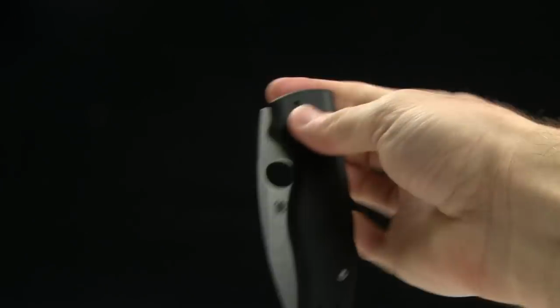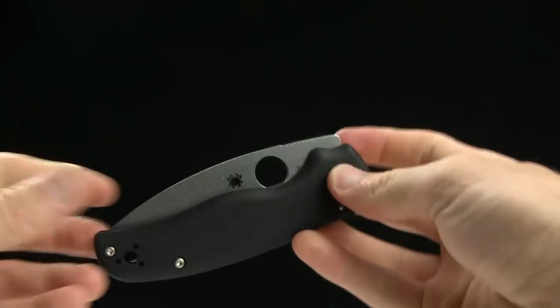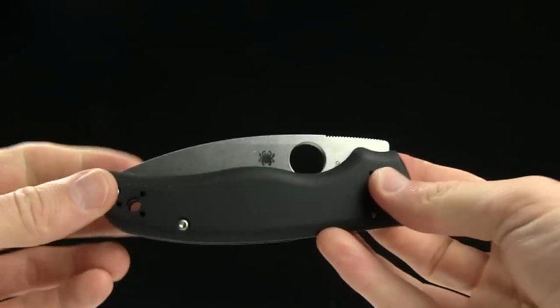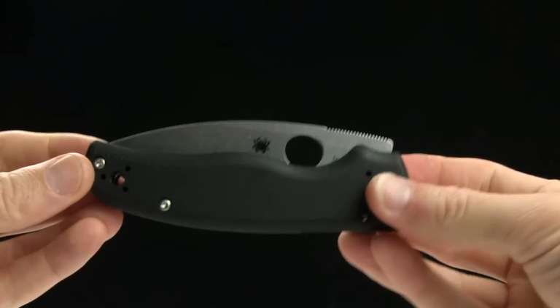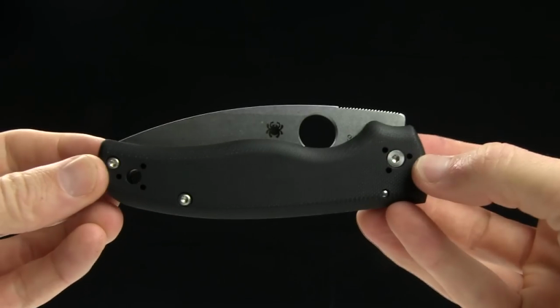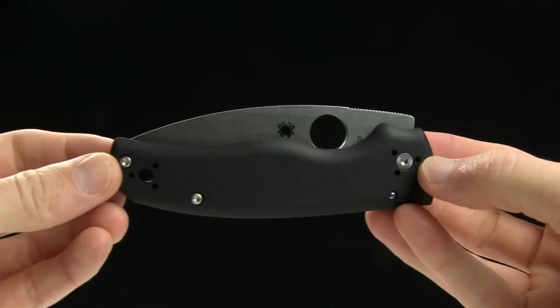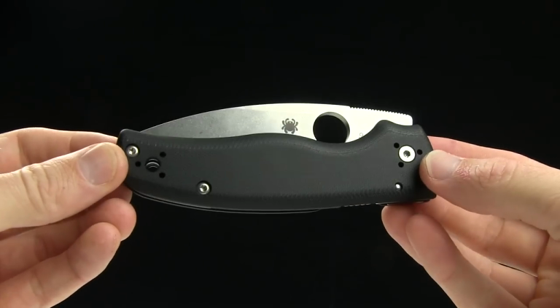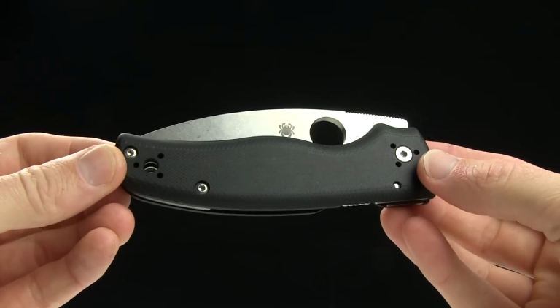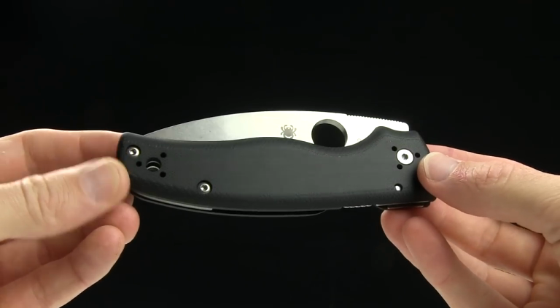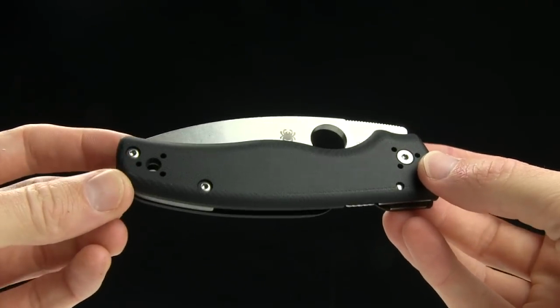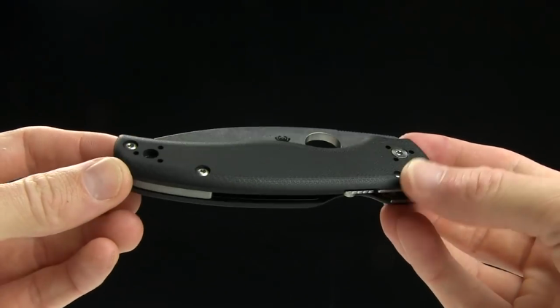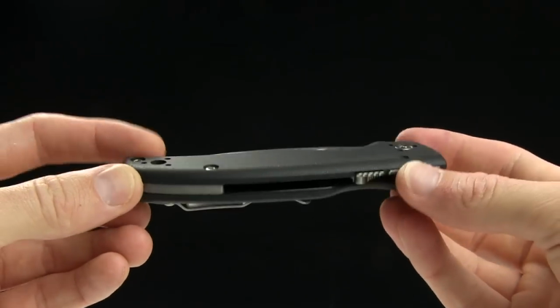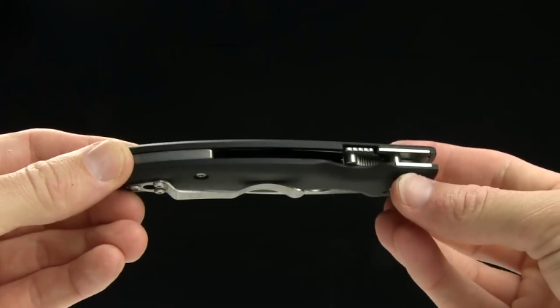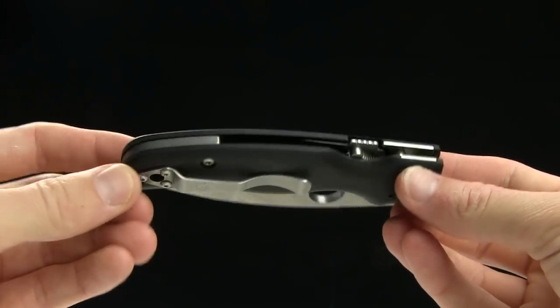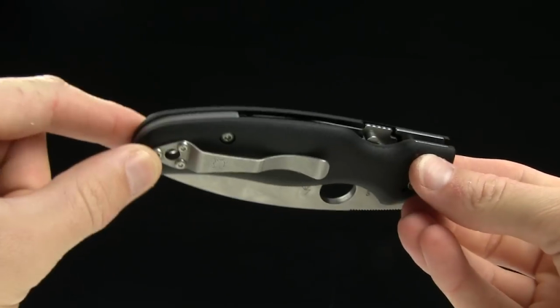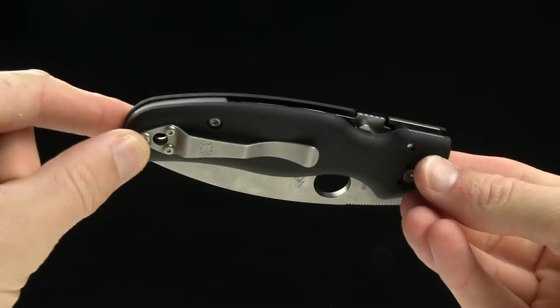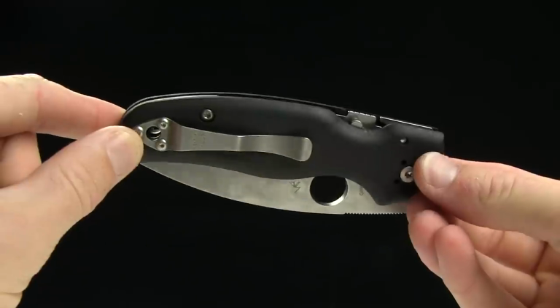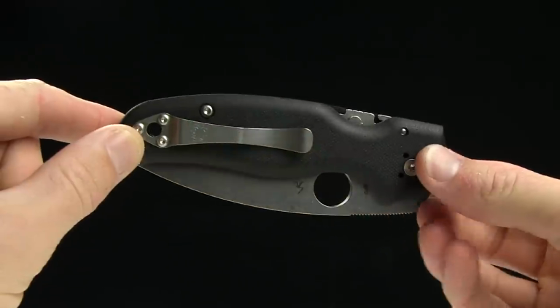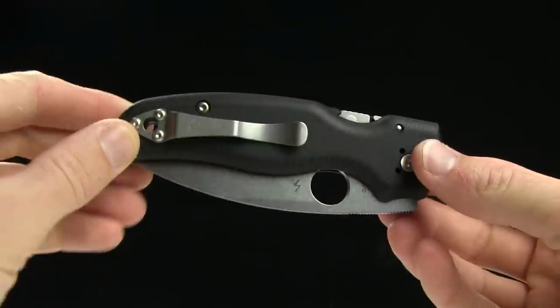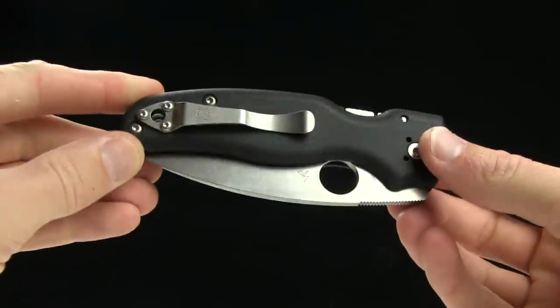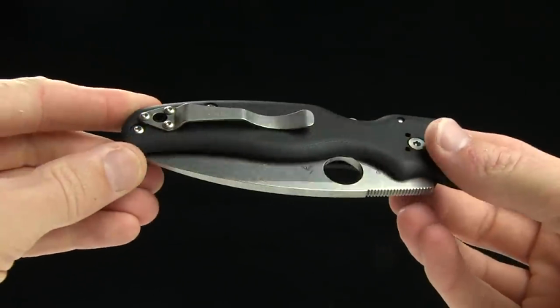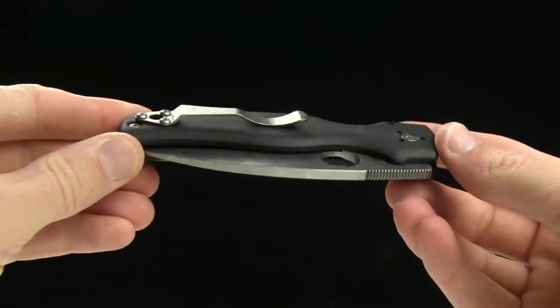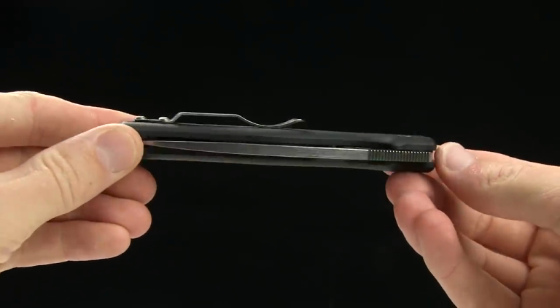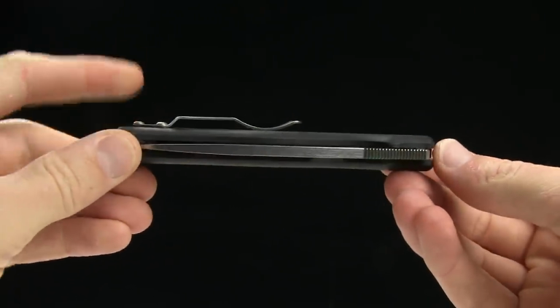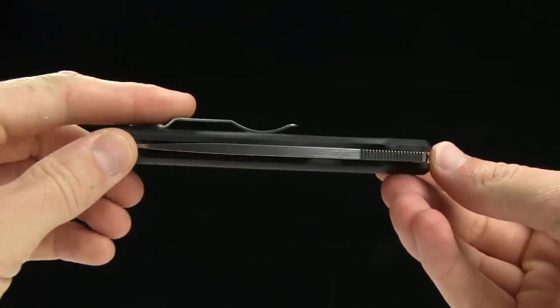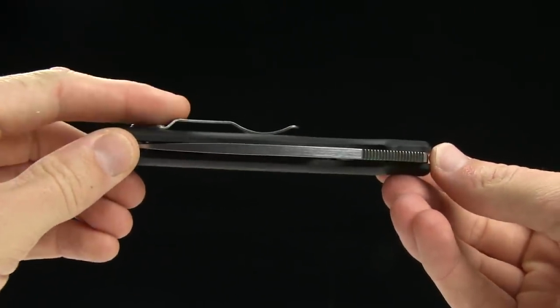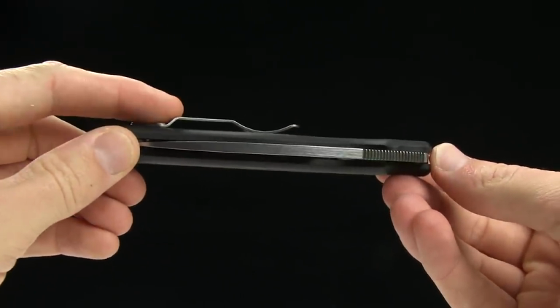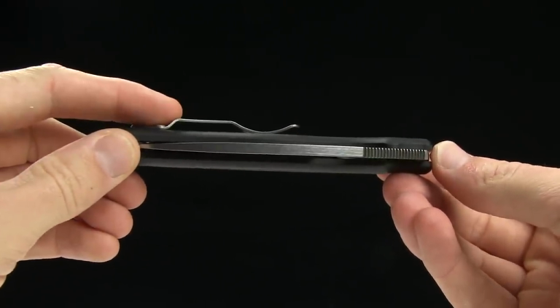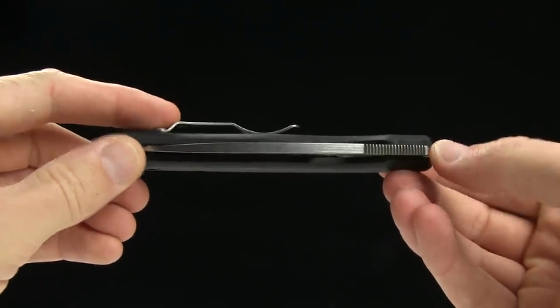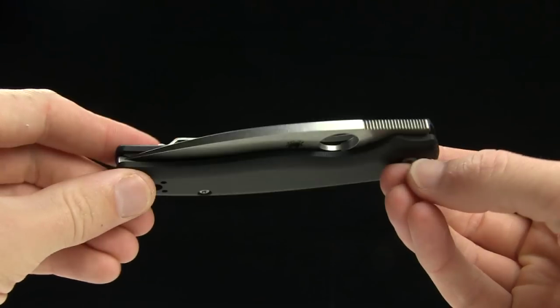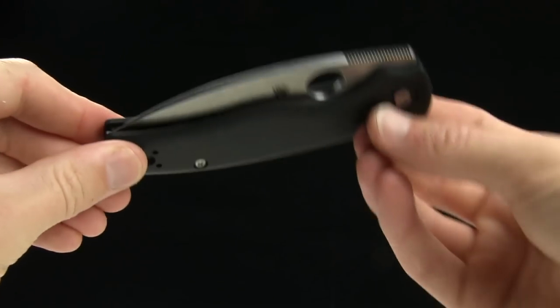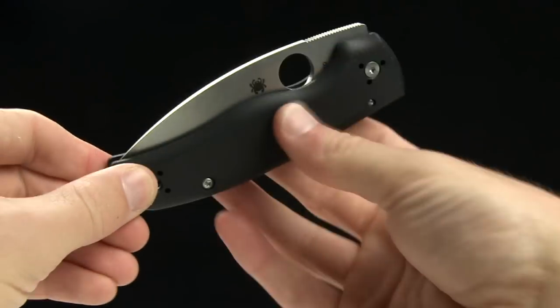Handle length is just under 4.5 inches, and overall weight is 5.2 ounces, so it is a pretty hefty knife. A 4-way reversible pocket clip gives you plenty of options for carrying.